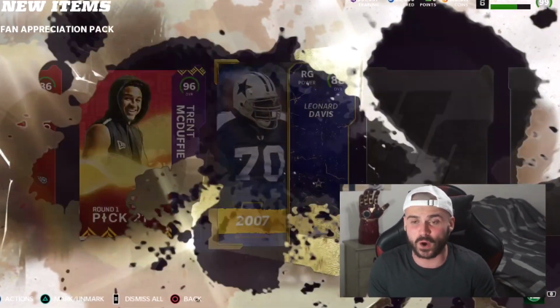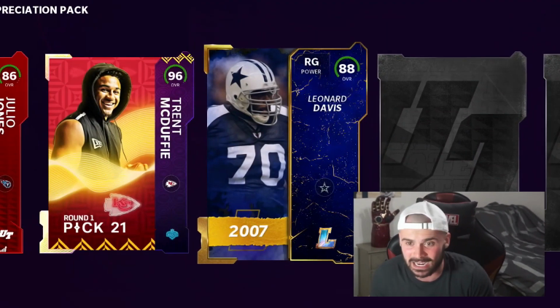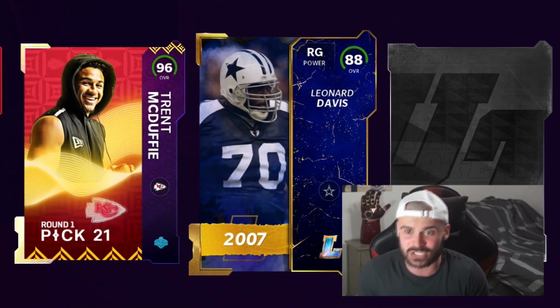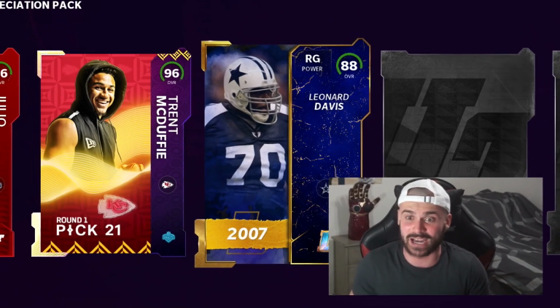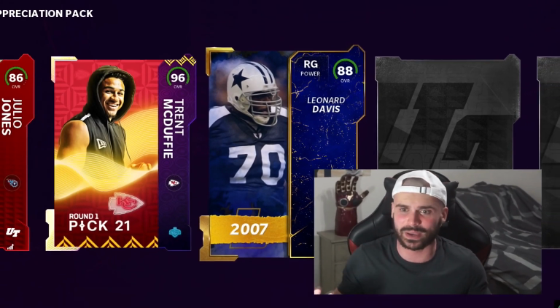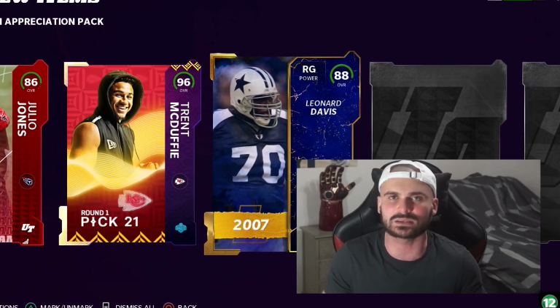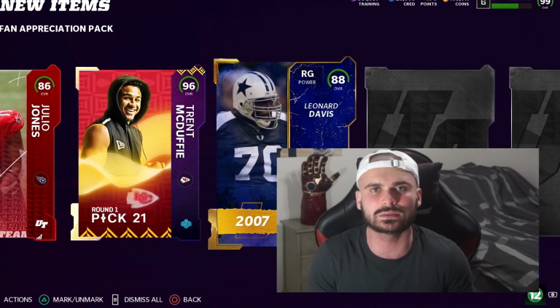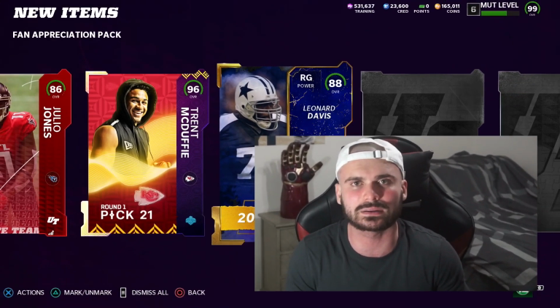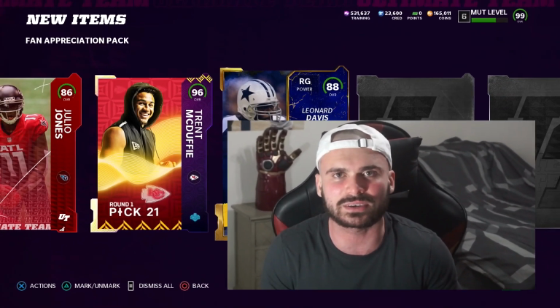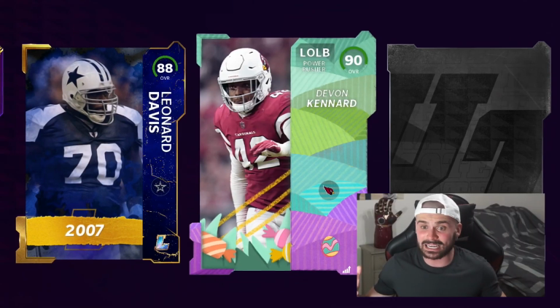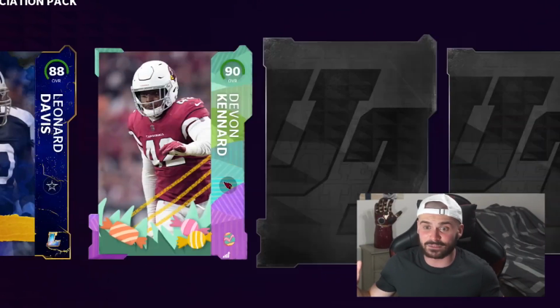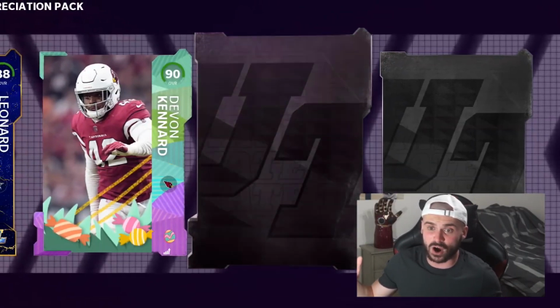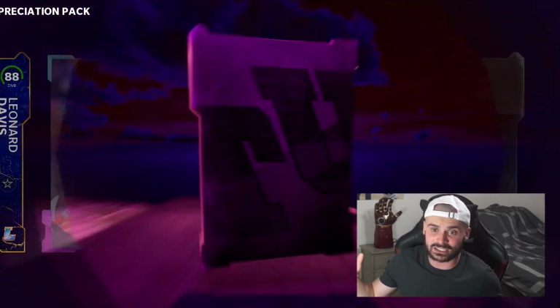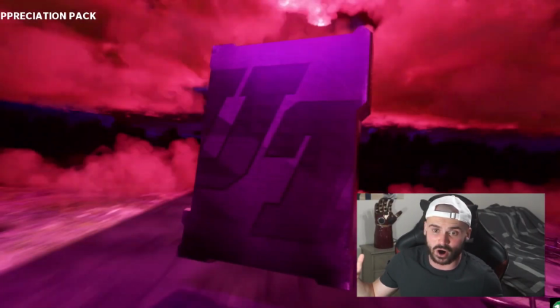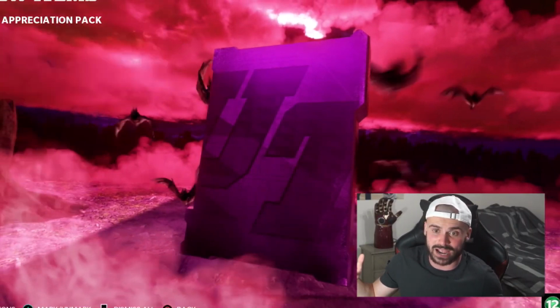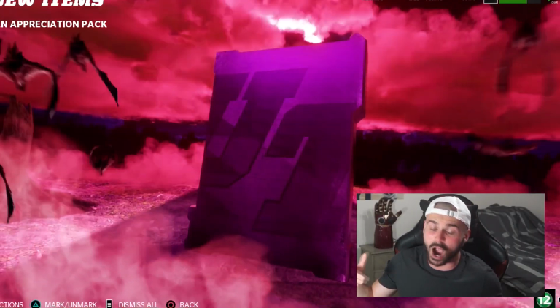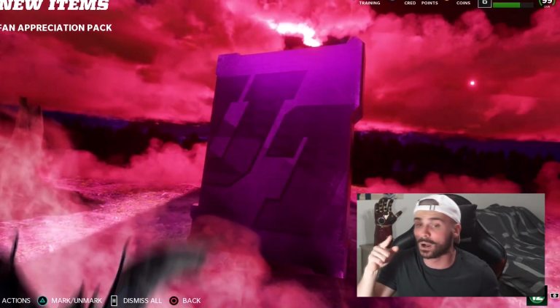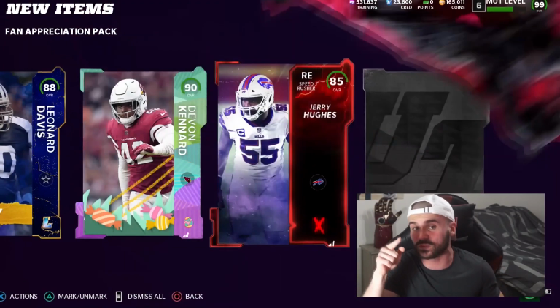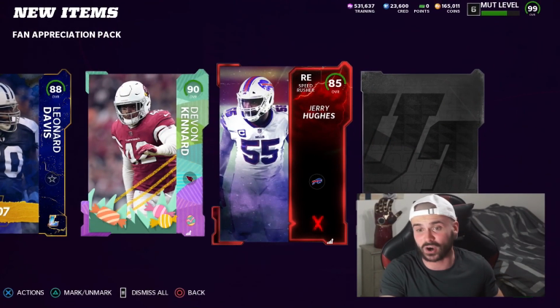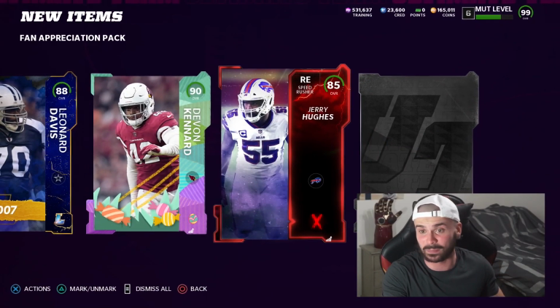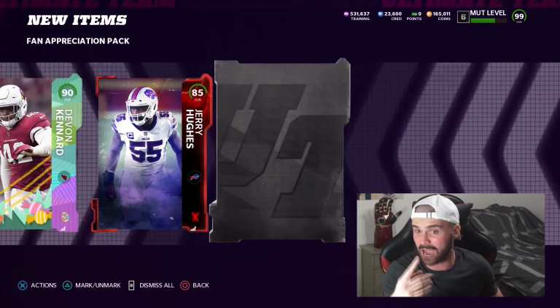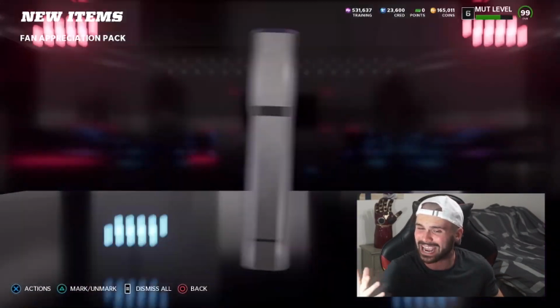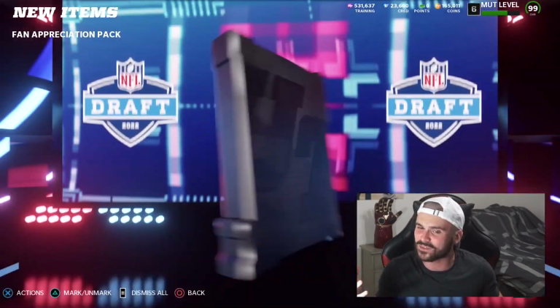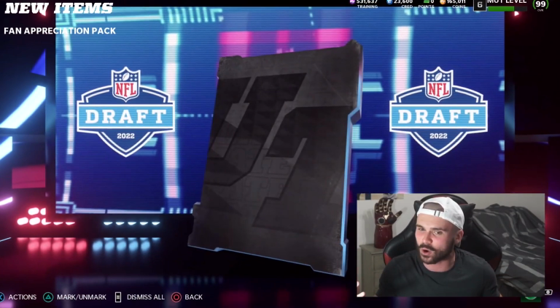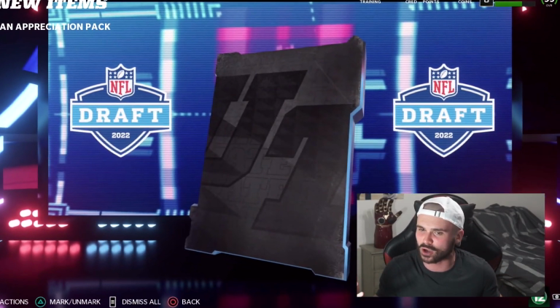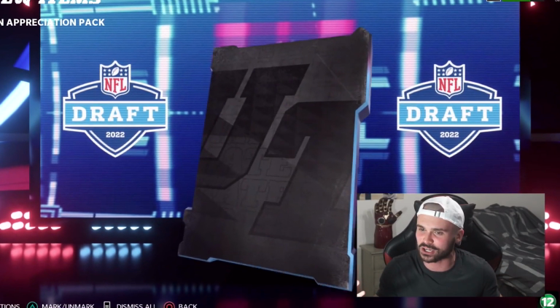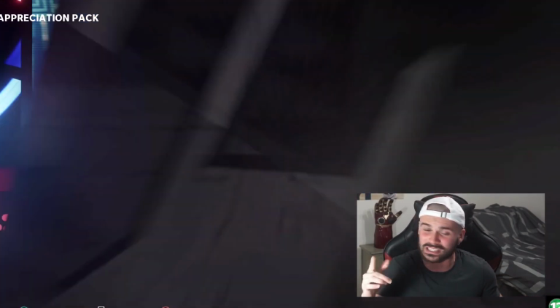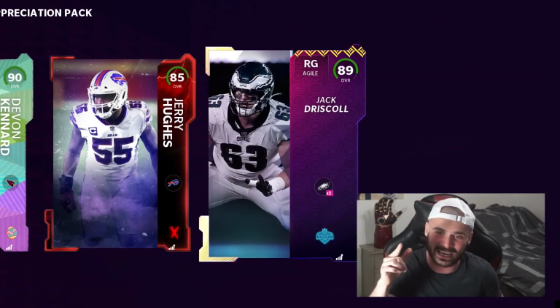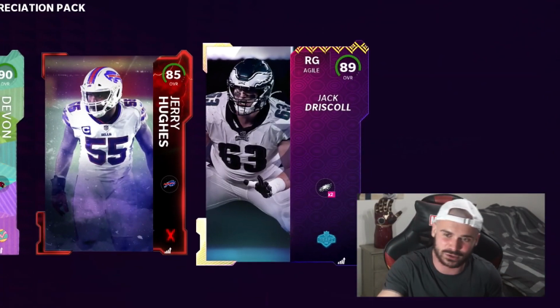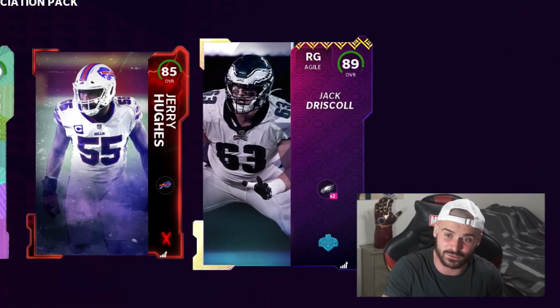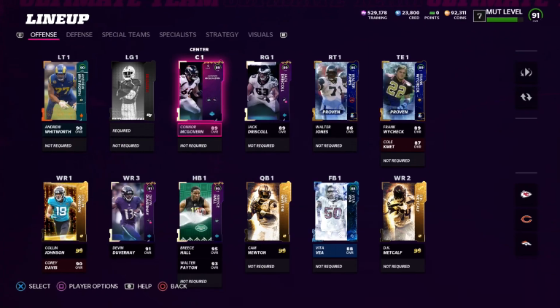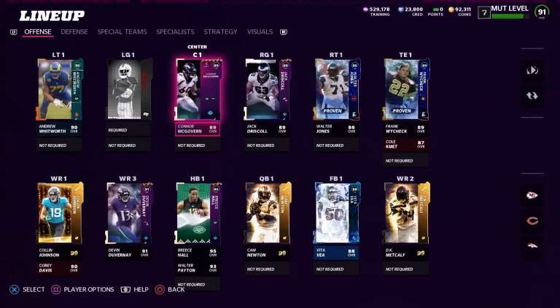Full animation right here - we get Leonard Davis. 90, Devin Kennard. Easter card right there. A most feared card - can it be a high one? 85 overall, Jerry Hughes. And then we get another card - 89, Jack.